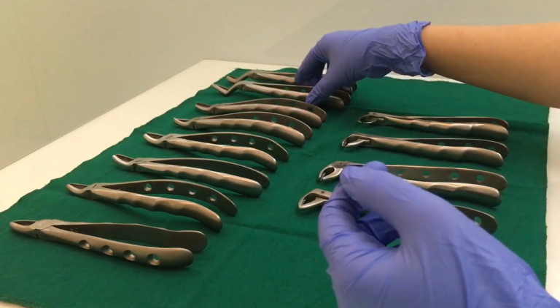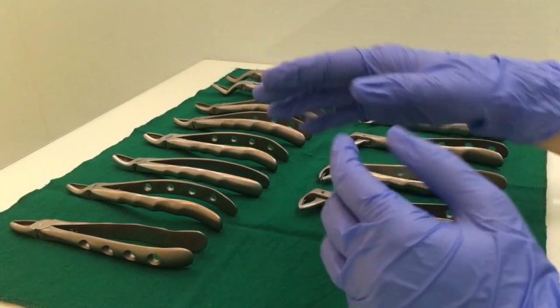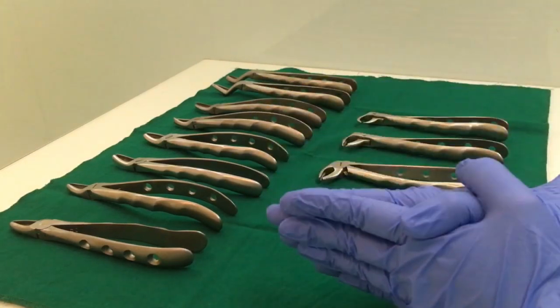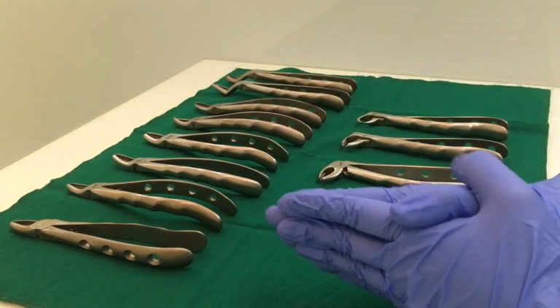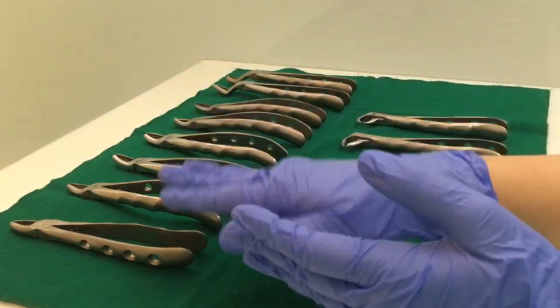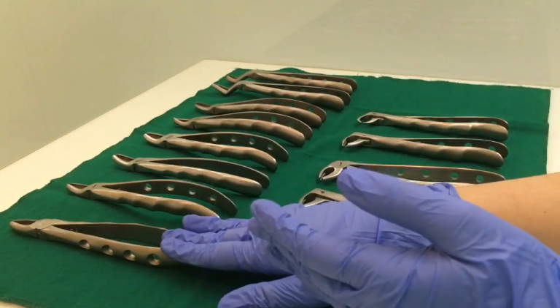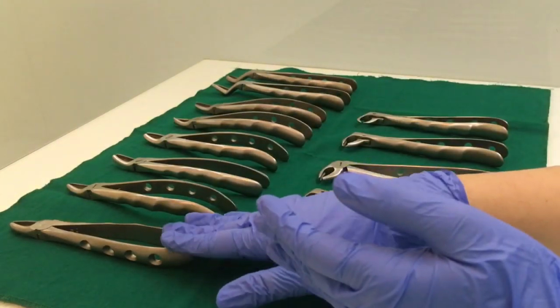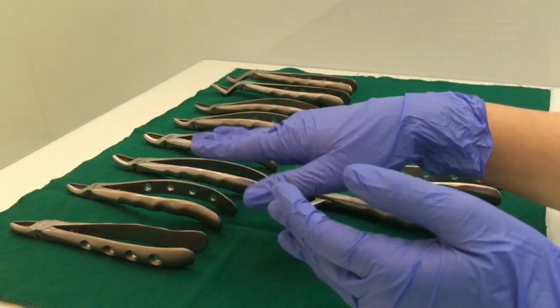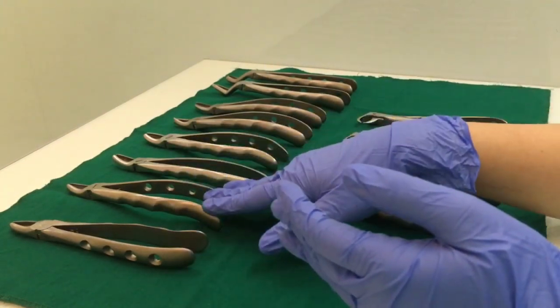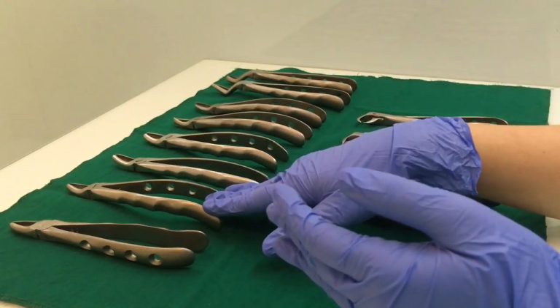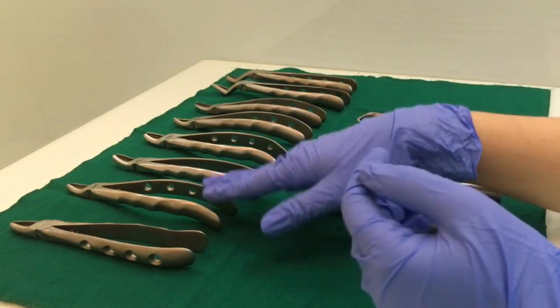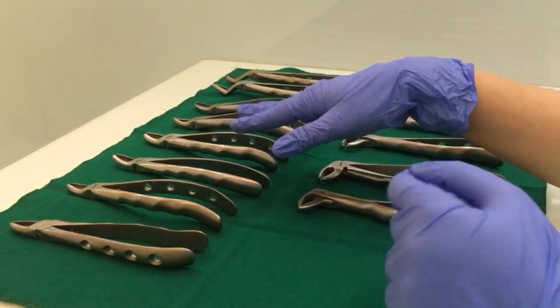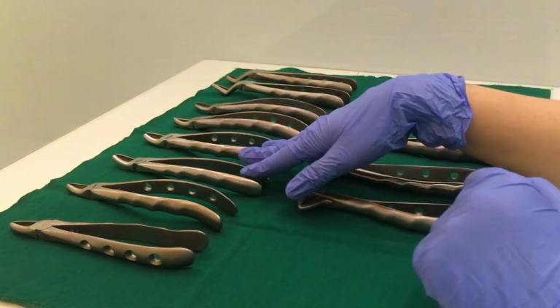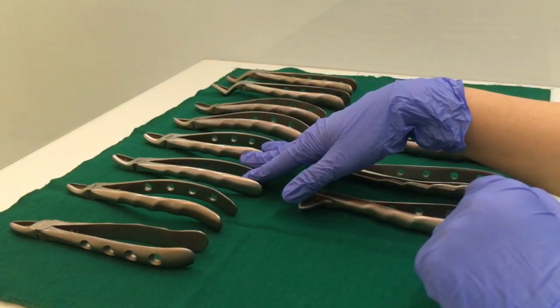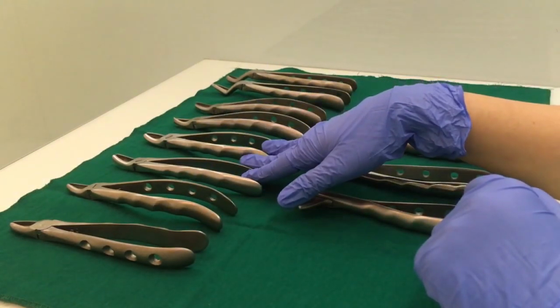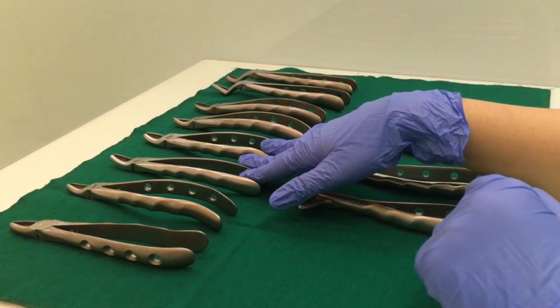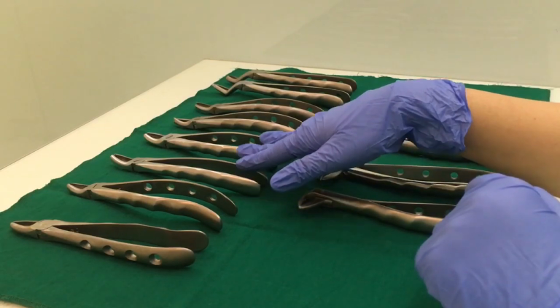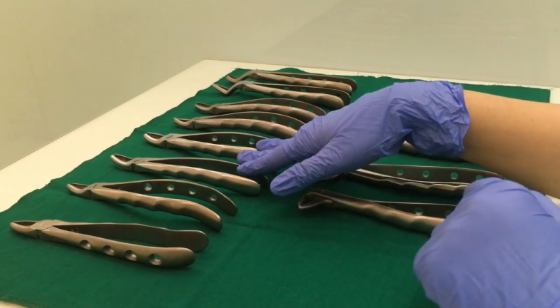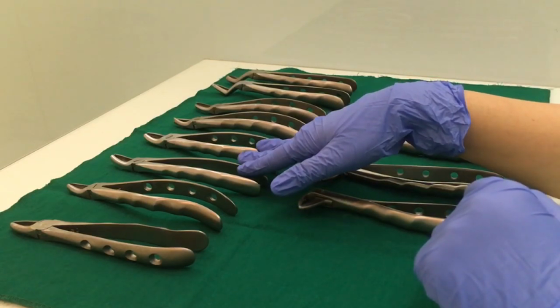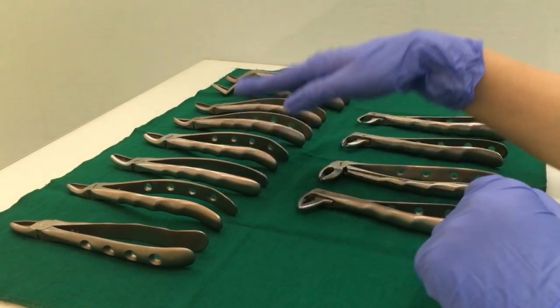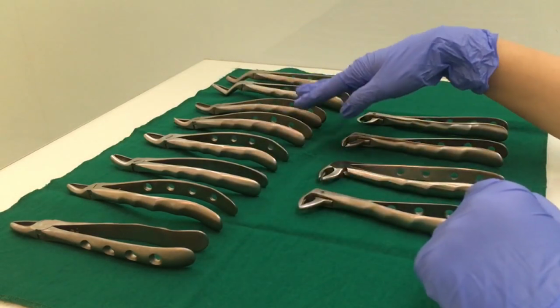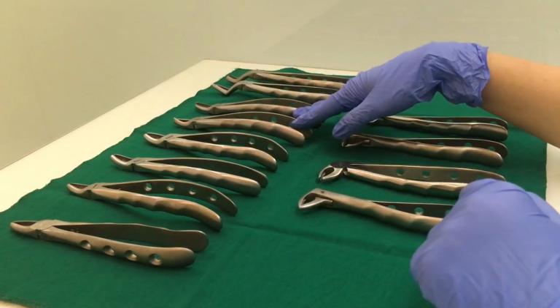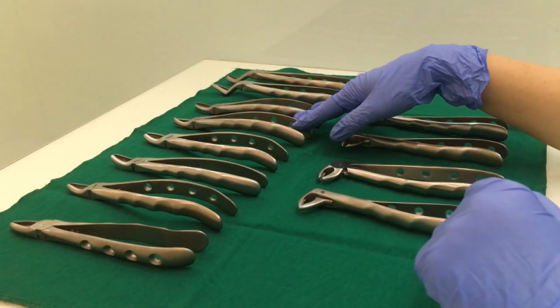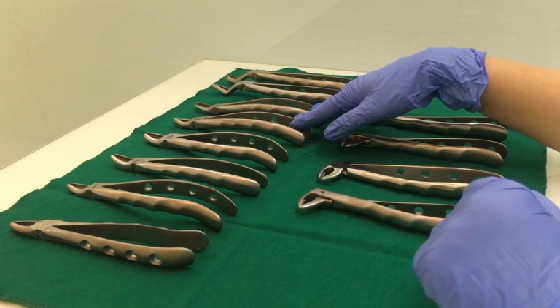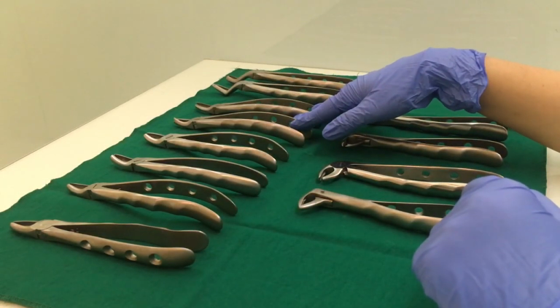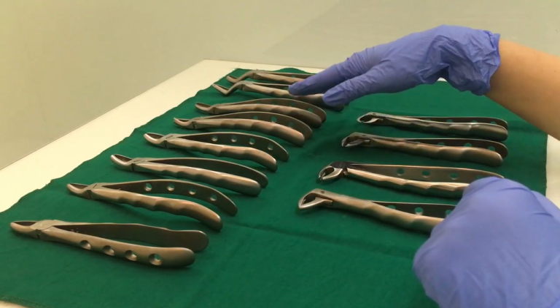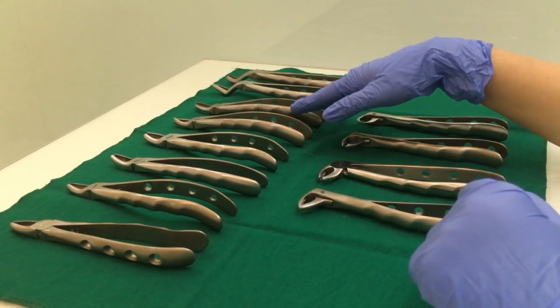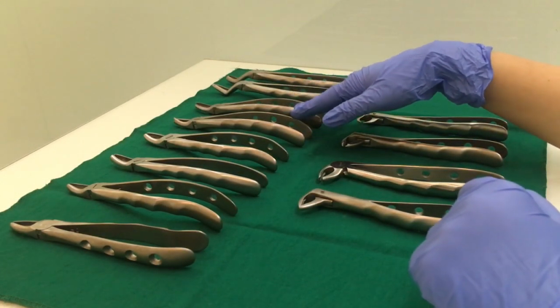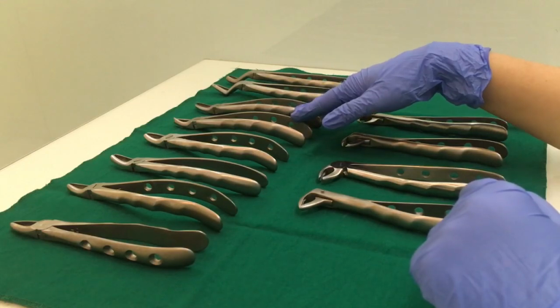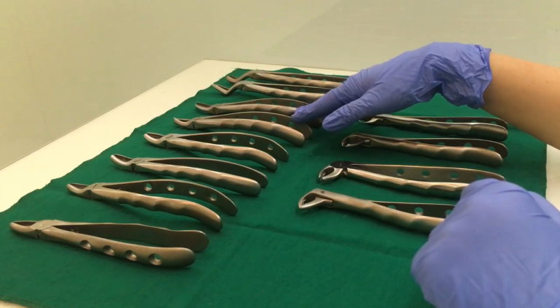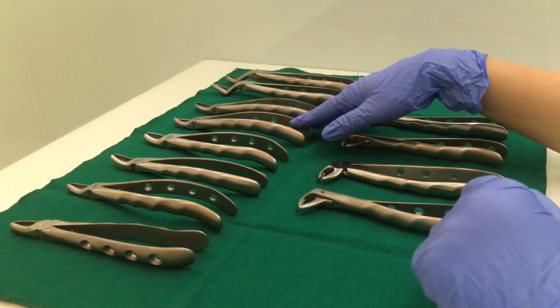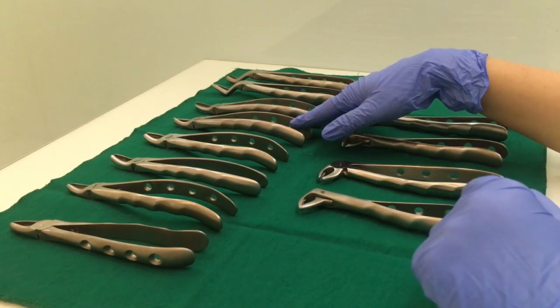So we have learned about the upper anterior, upper premolar, a set of upper molar forceps which has one pointed end, and a set of upper cowhorn forceps which has one pointed and one bifid end.